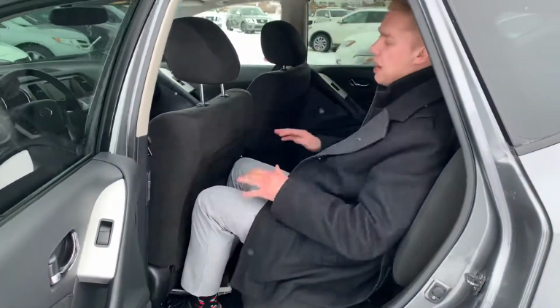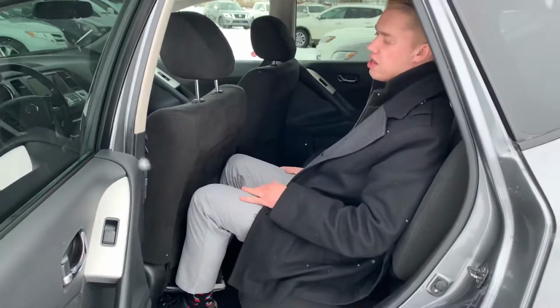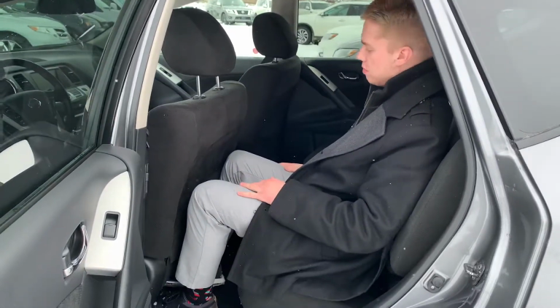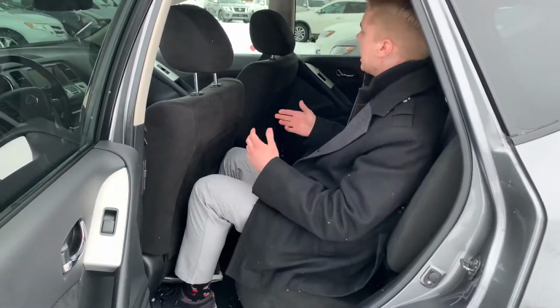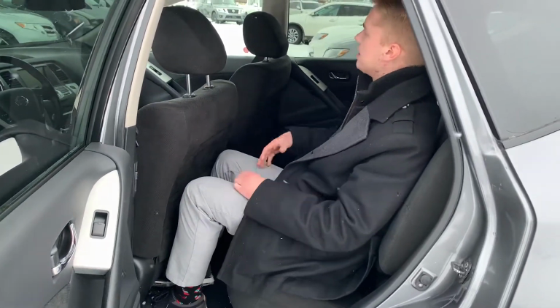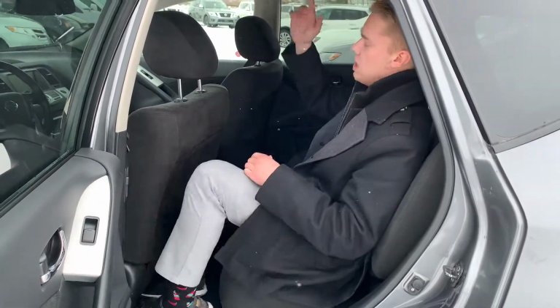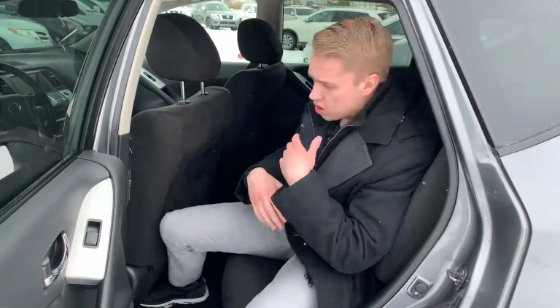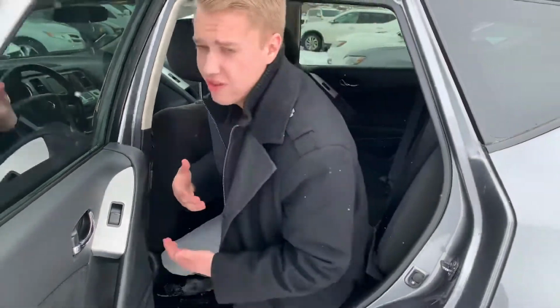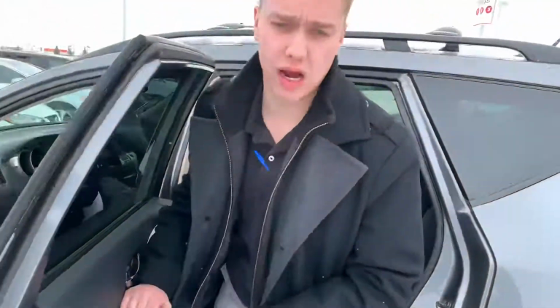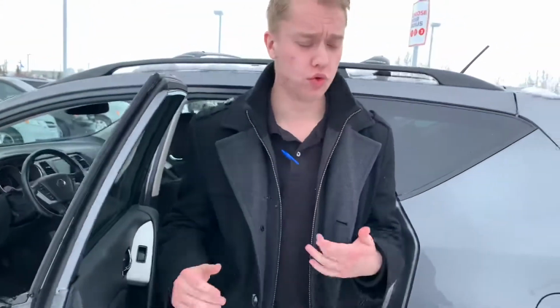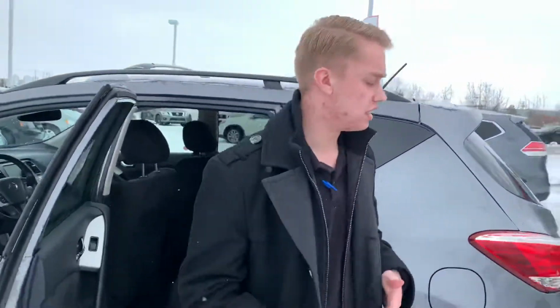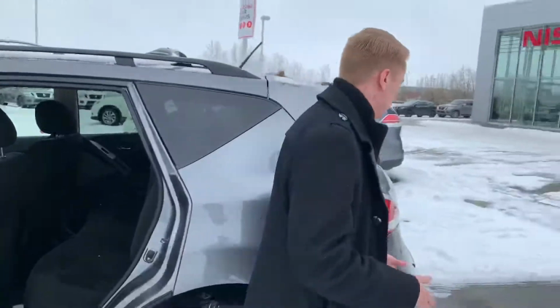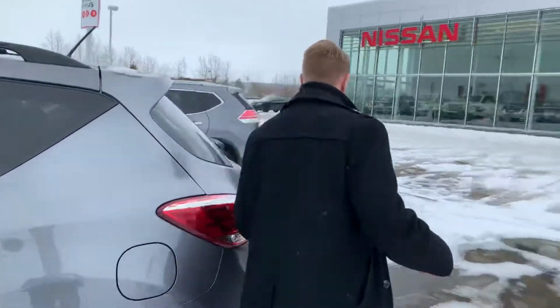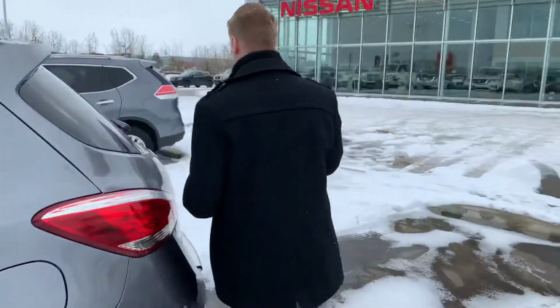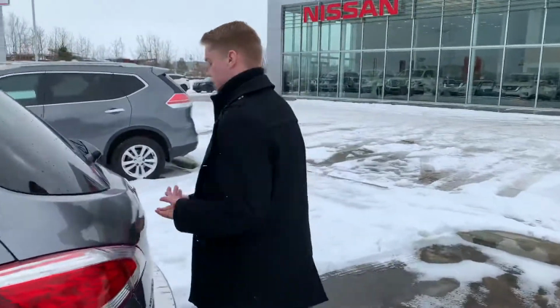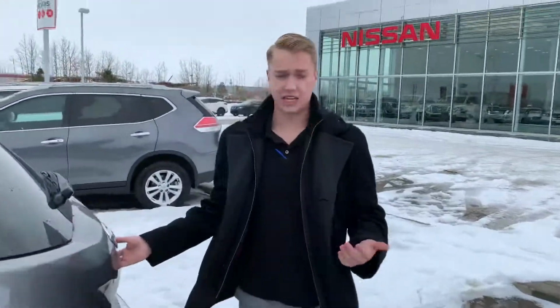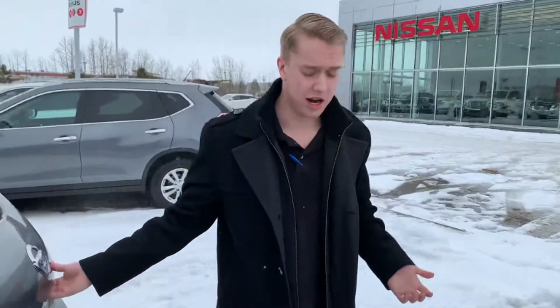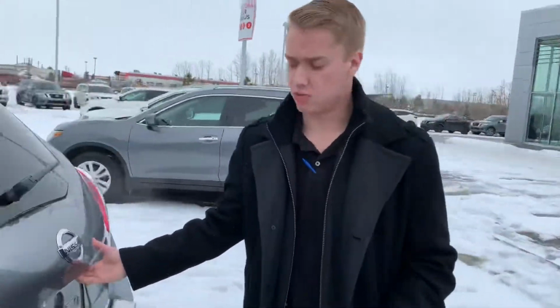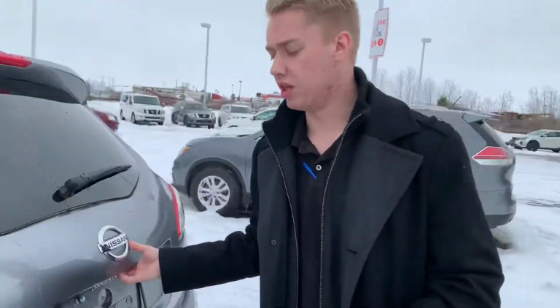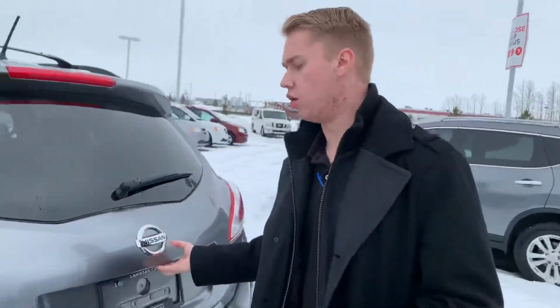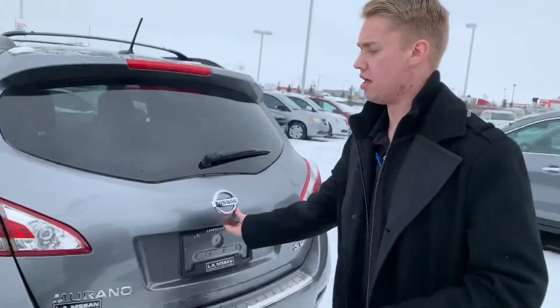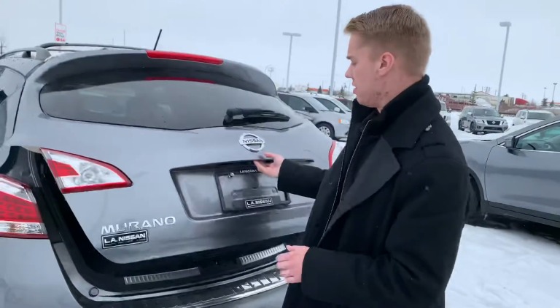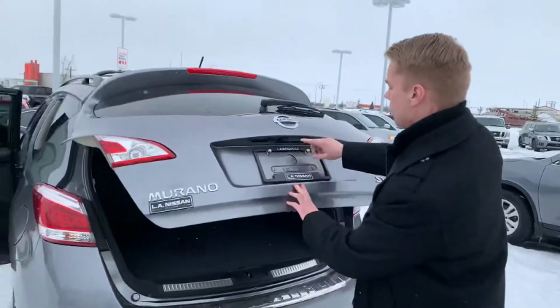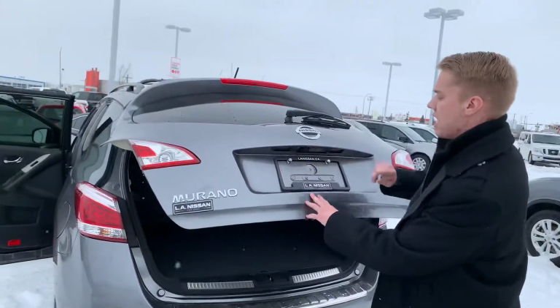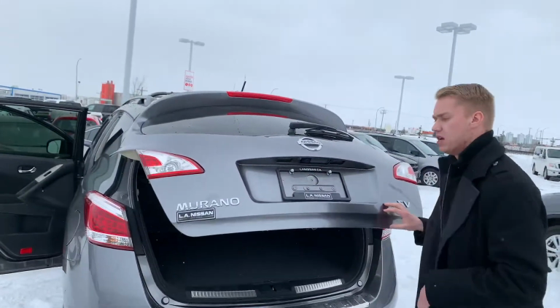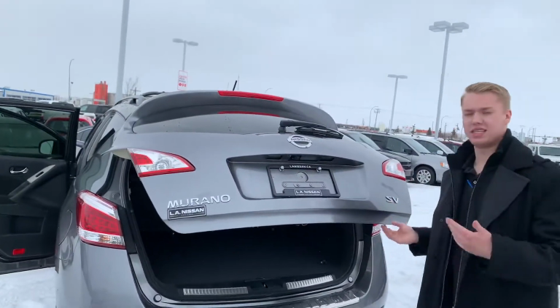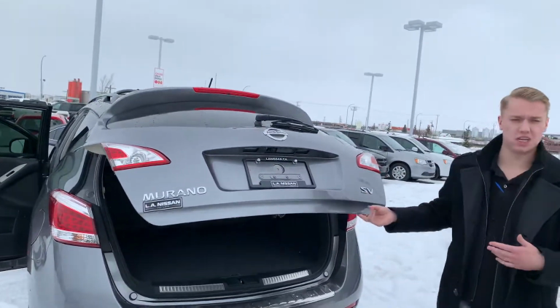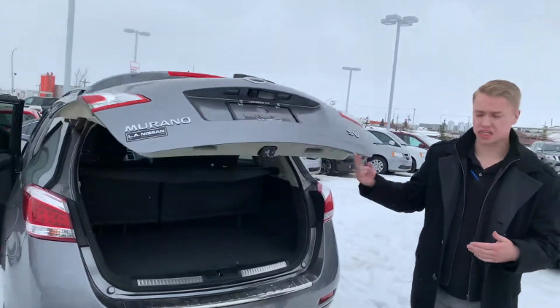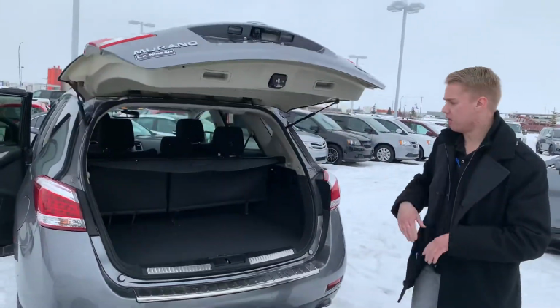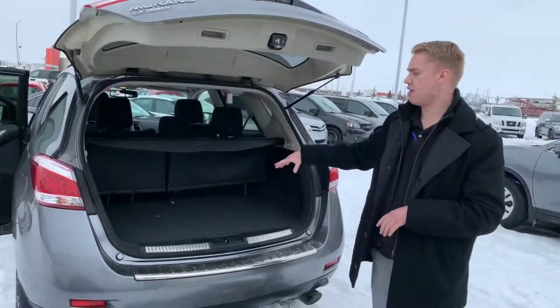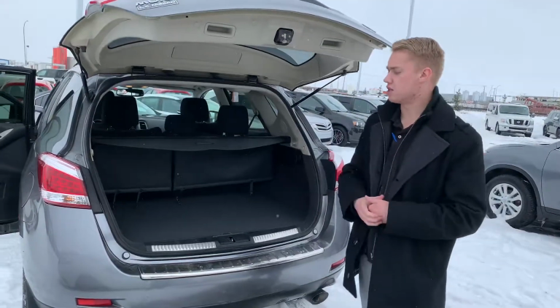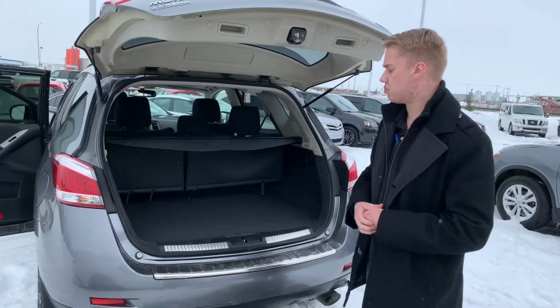Coming into the backseat here — I'm six foot one and I sit back here very comfortably — lots of headroom and lots of legroom. You're also gonna have the panoramic moonroof for stargazing at night or anything you may be doing. You've got your backup camera tucked away nicely so no dust or debris will get on there, and then tons of cargo space for whatever you're throwing back here.